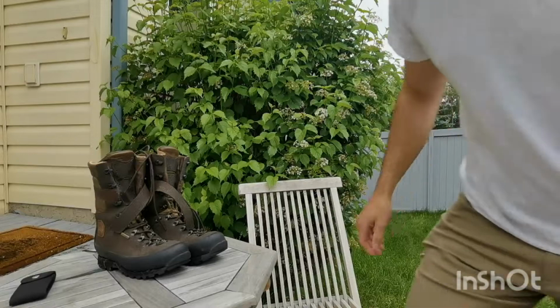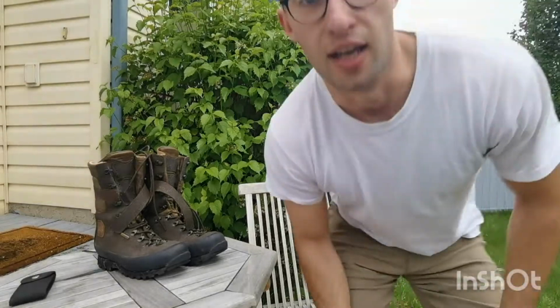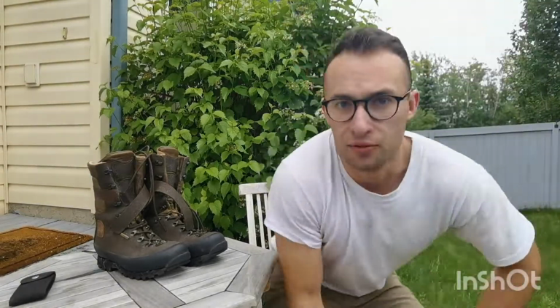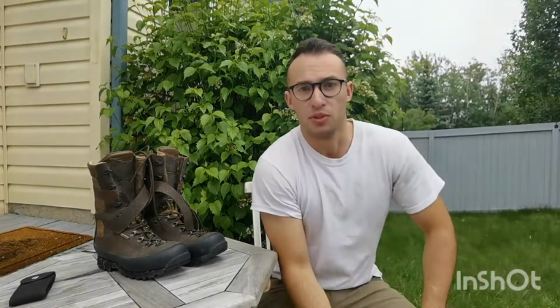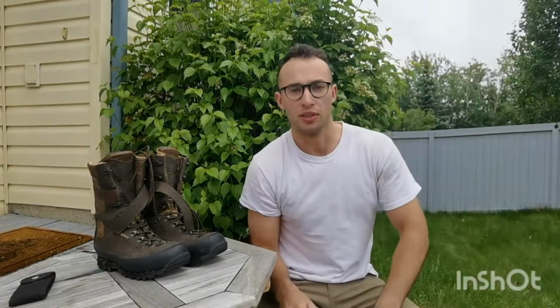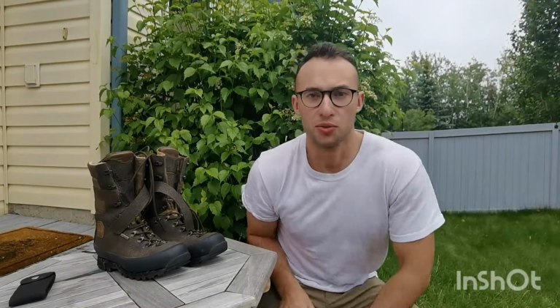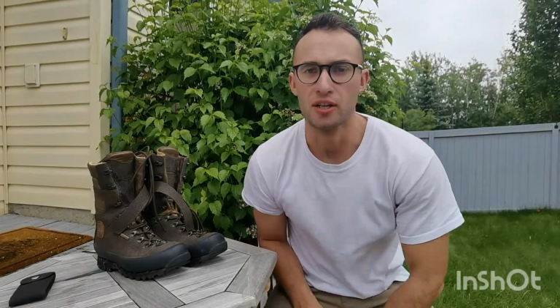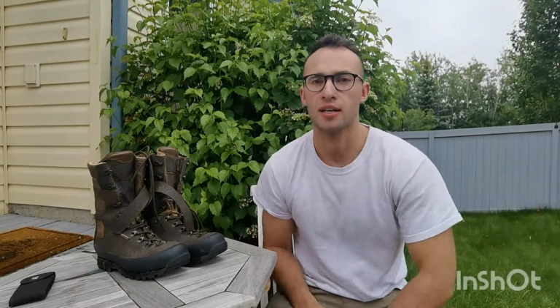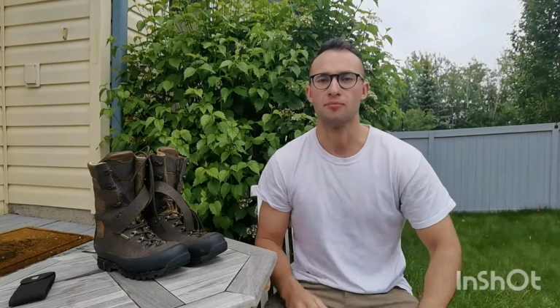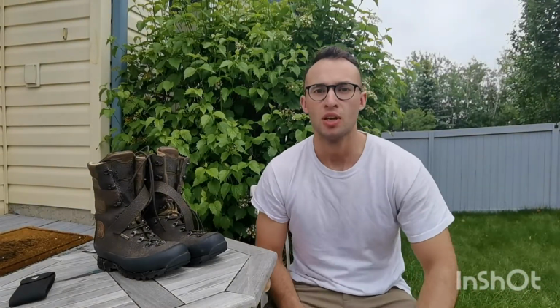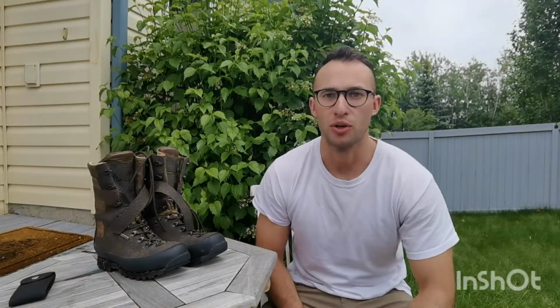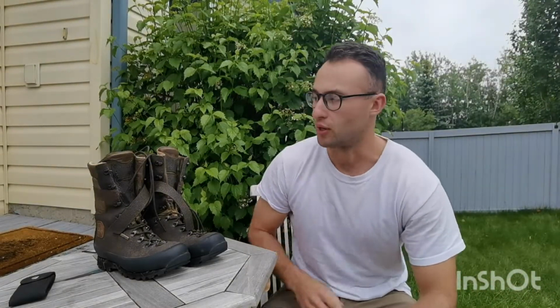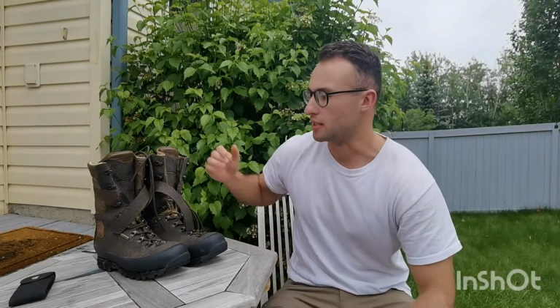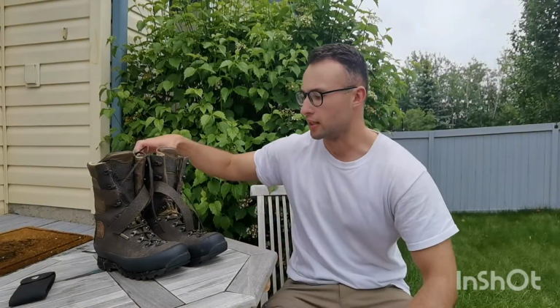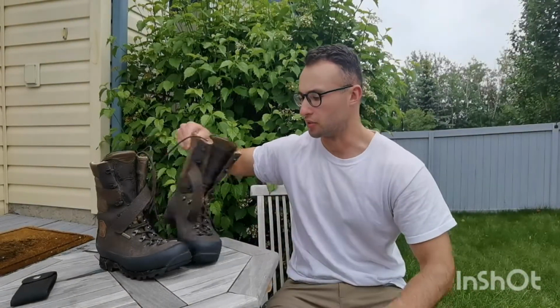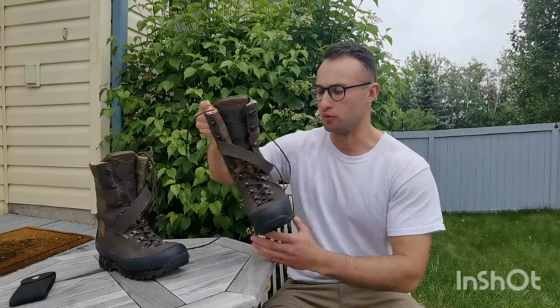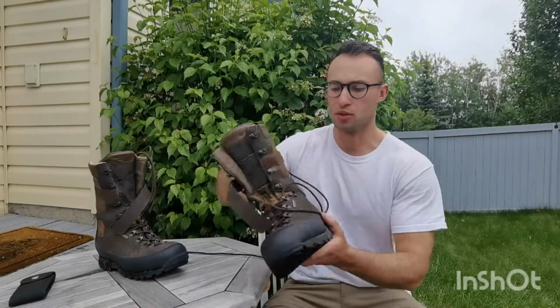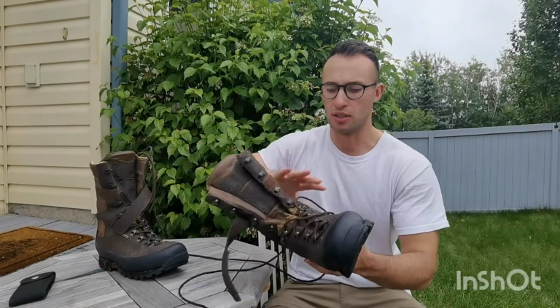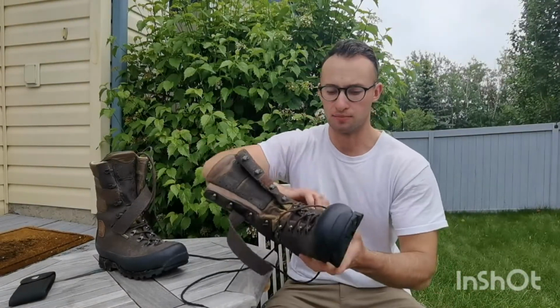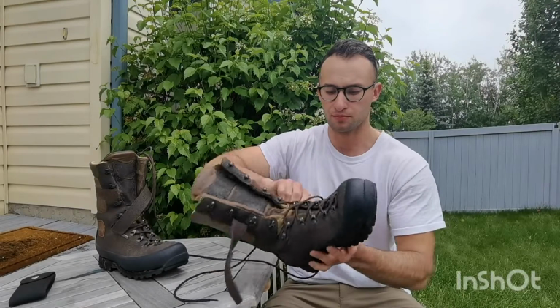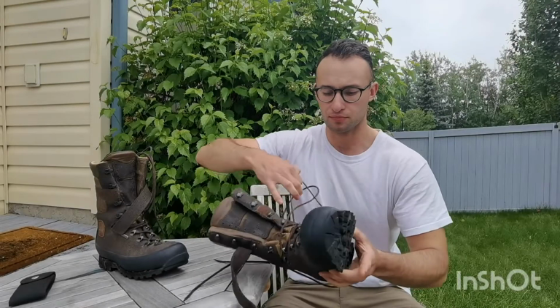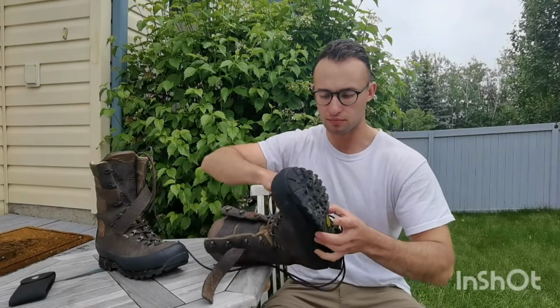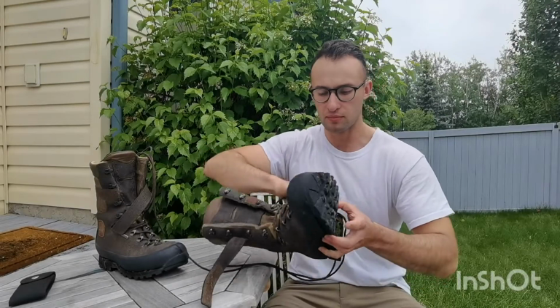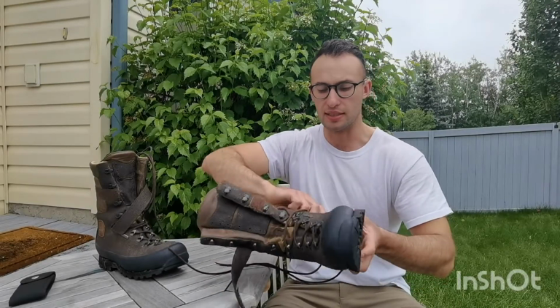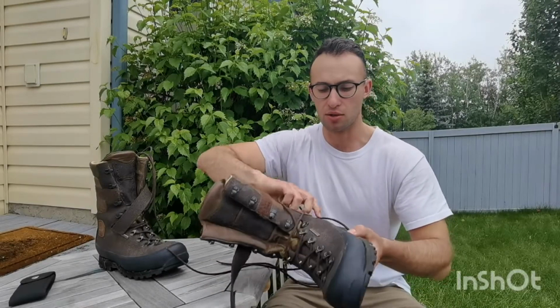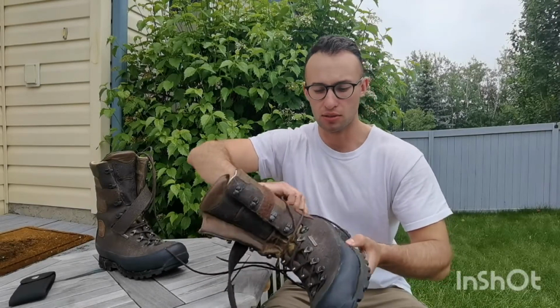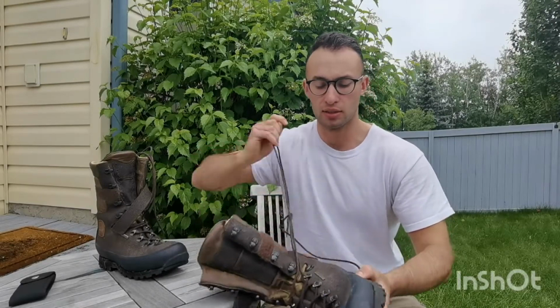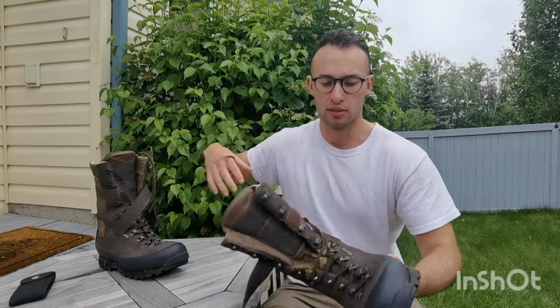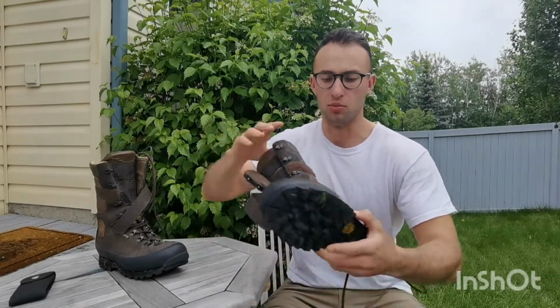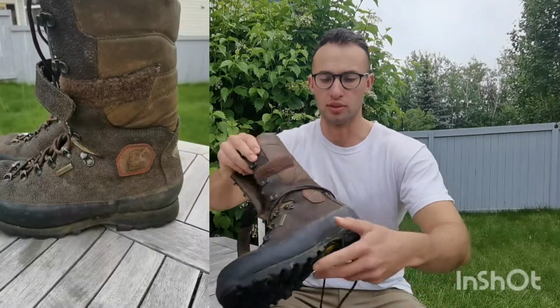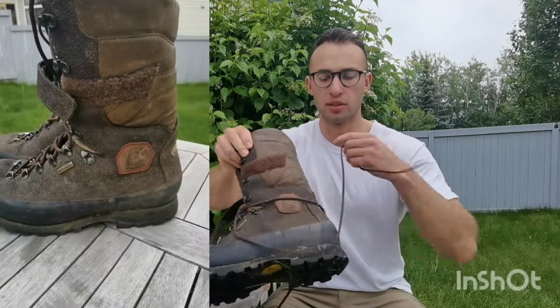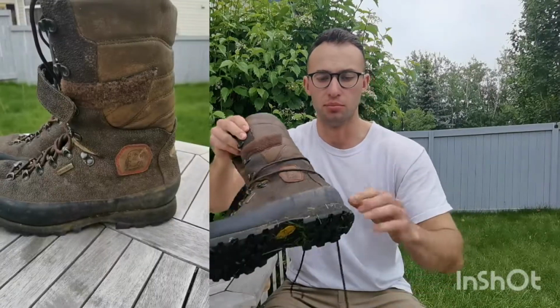Hi folks, McDonald Outdoors here. Hope you're having a great day. Today I'd like to do a review on the Didito Moorland boot.